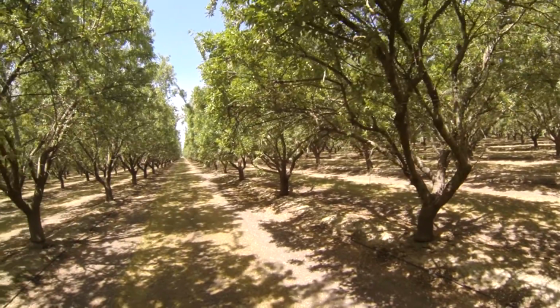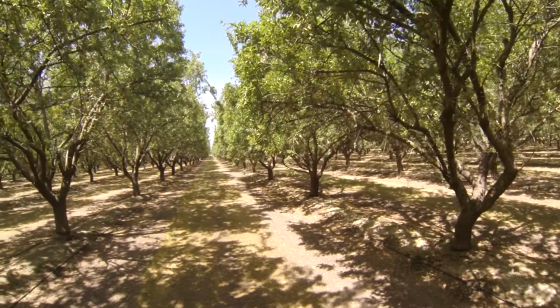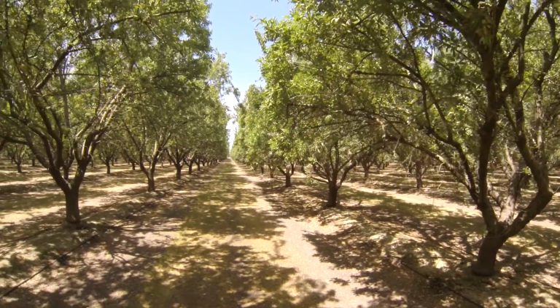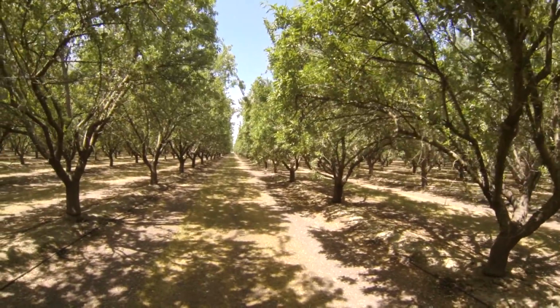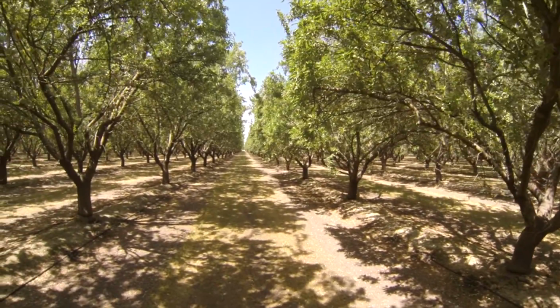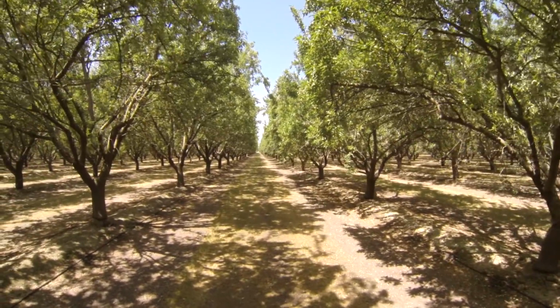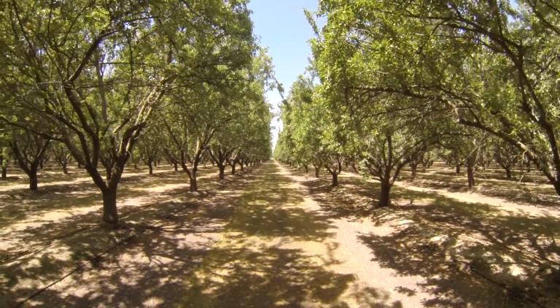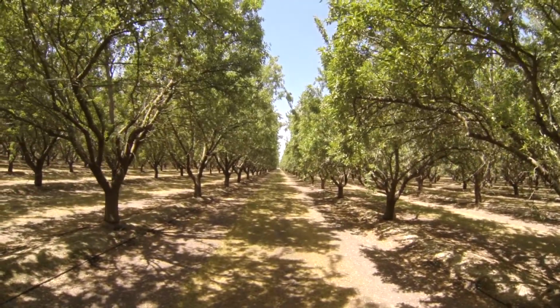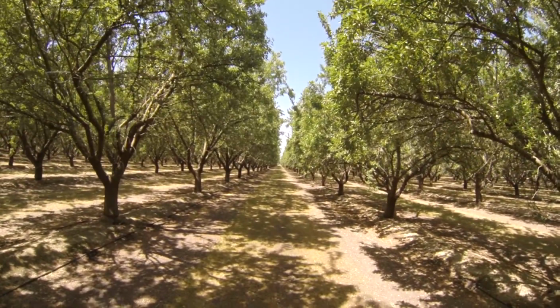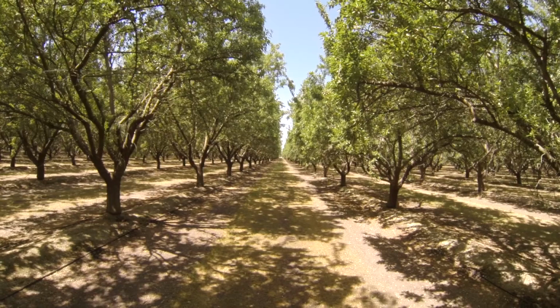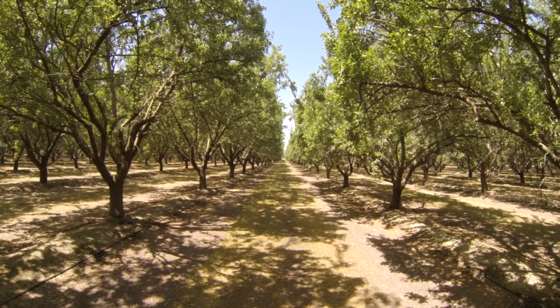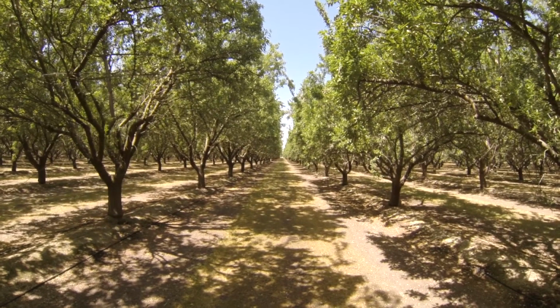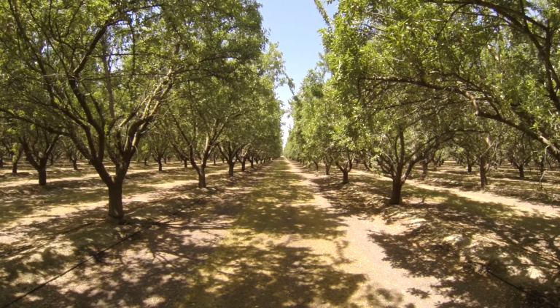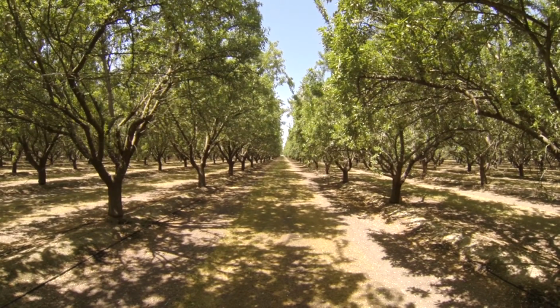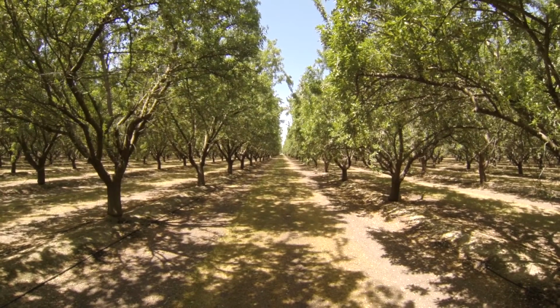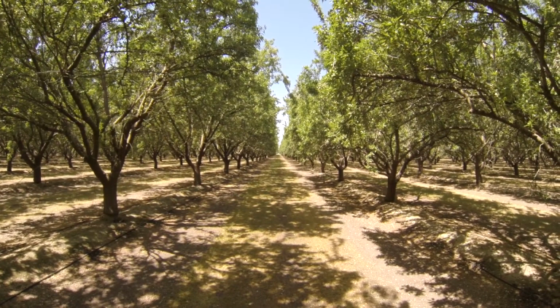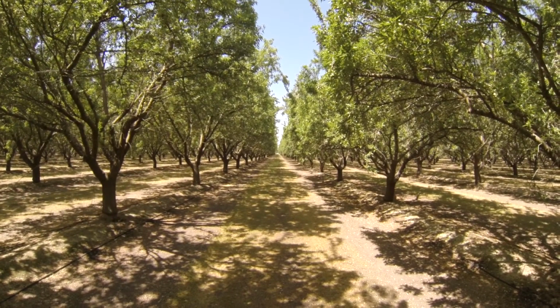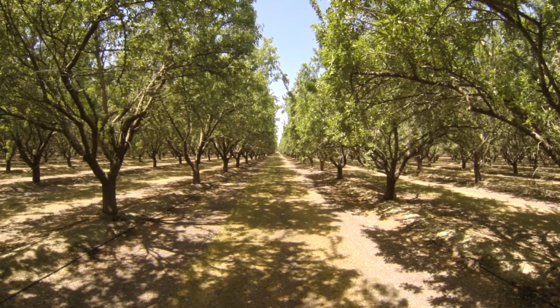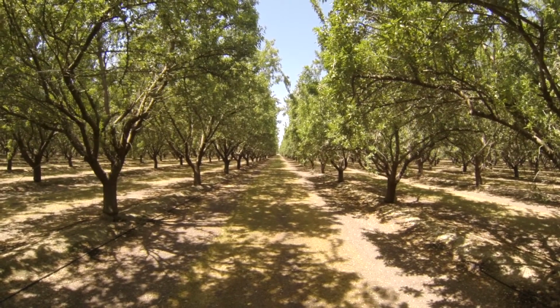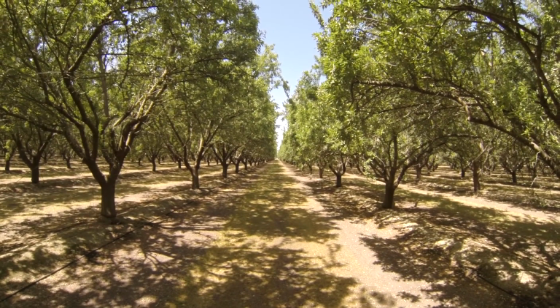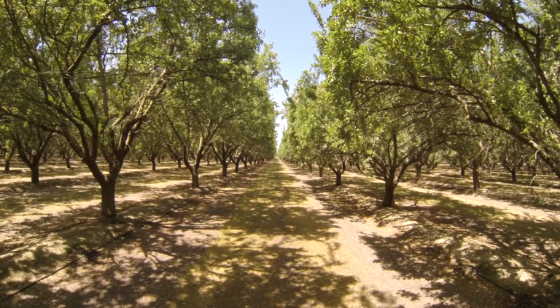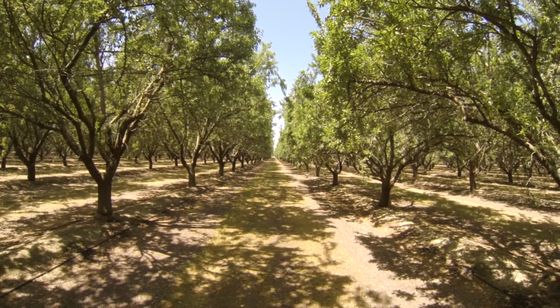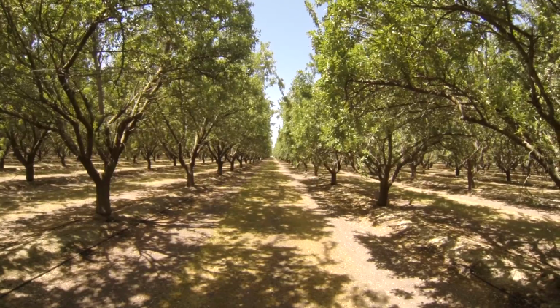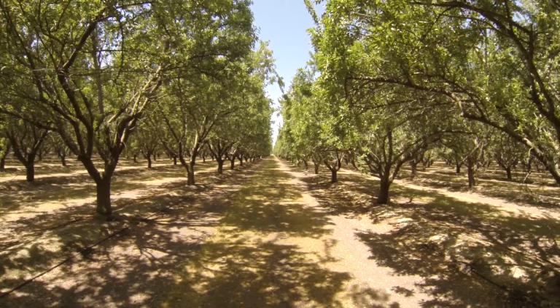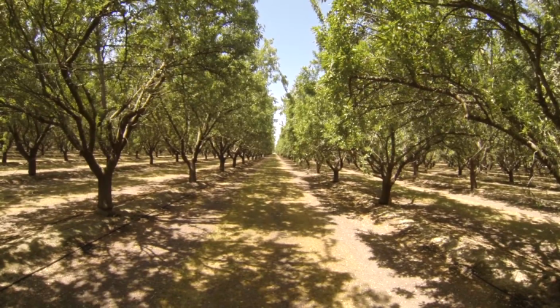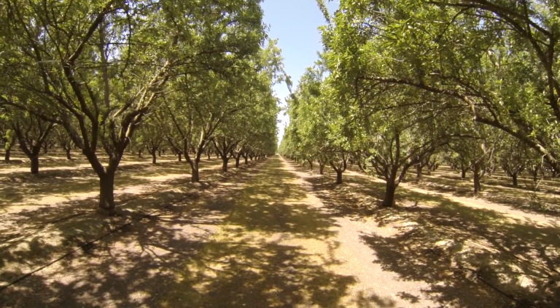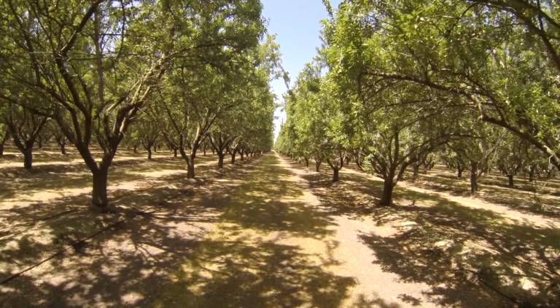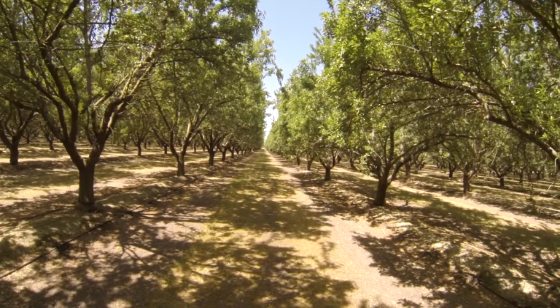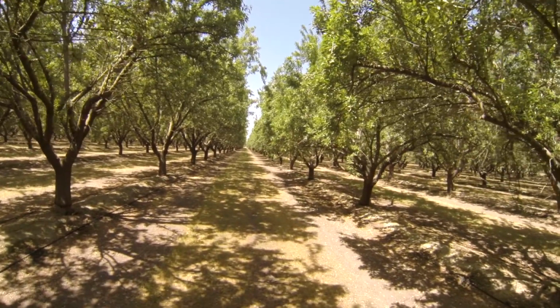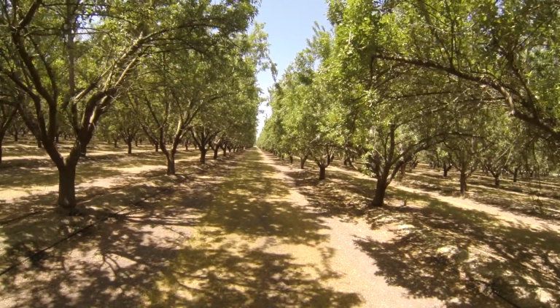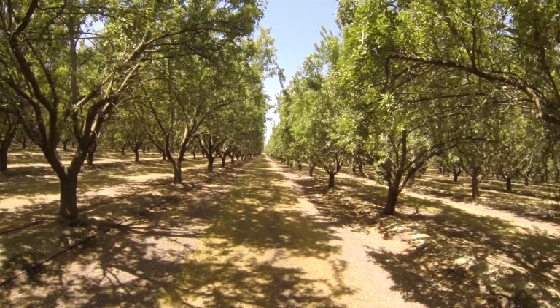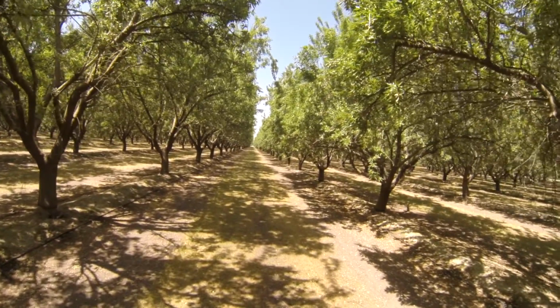In another week or so, we won't be able to see down the end of the row nearly as well as we can right now. You can actually still see a bit of a line where the hedger trimmed. That's going to disappear real soon.